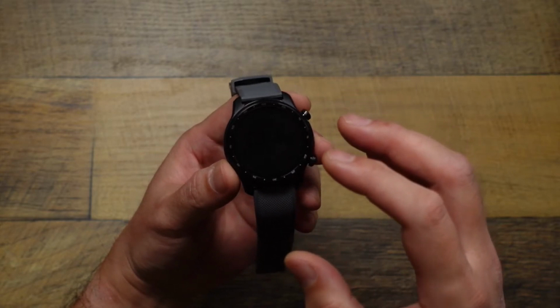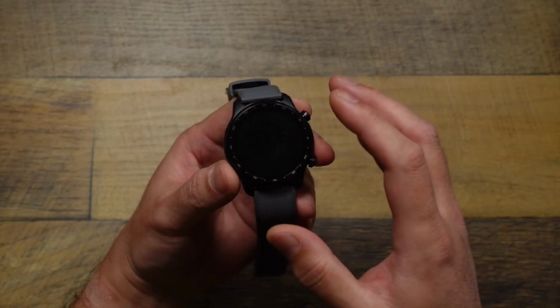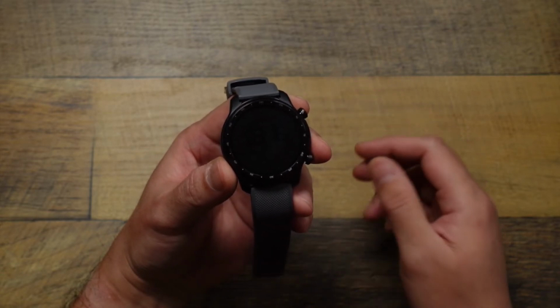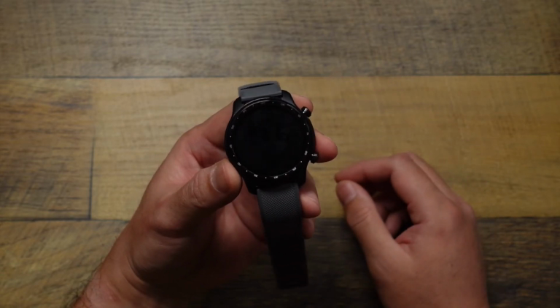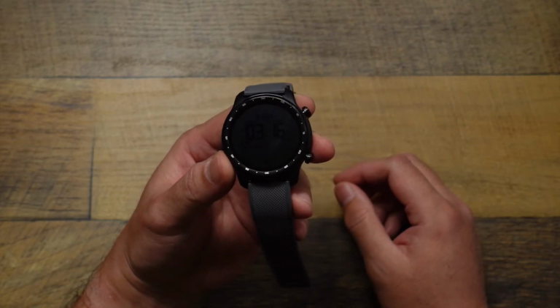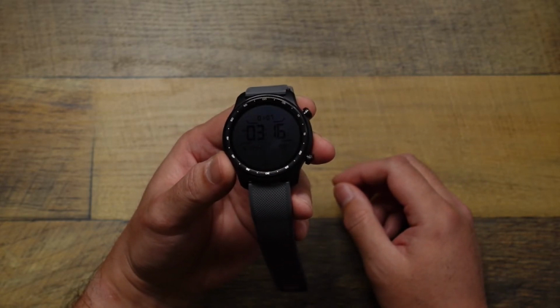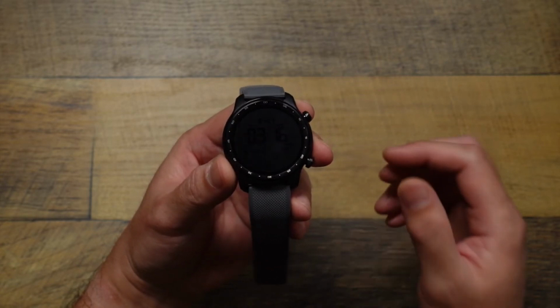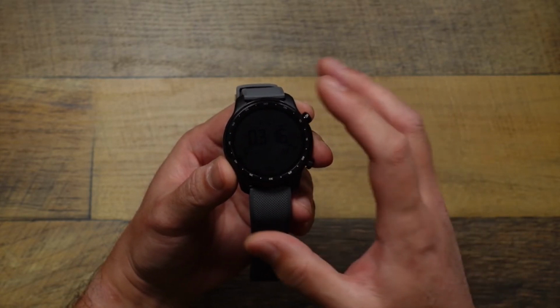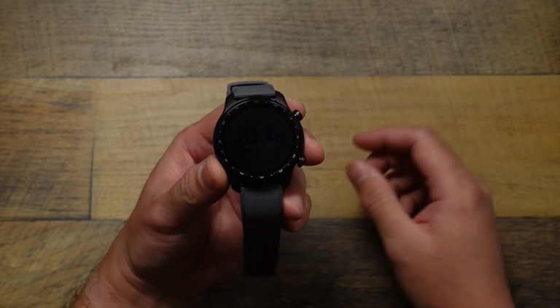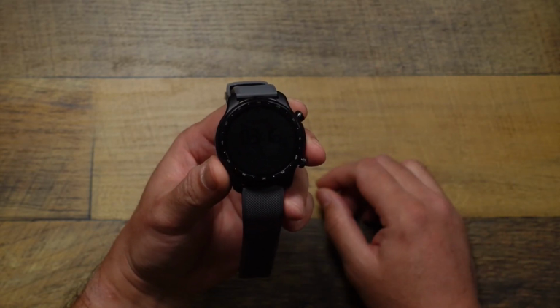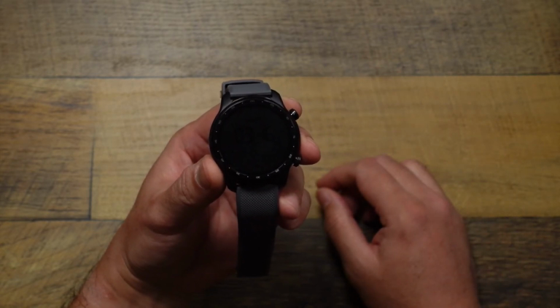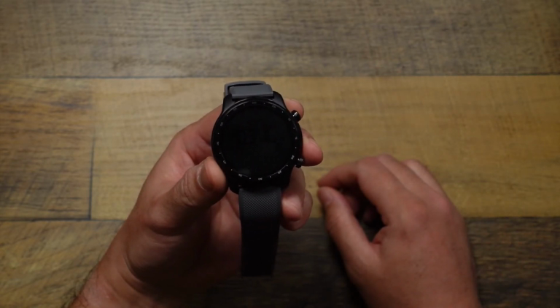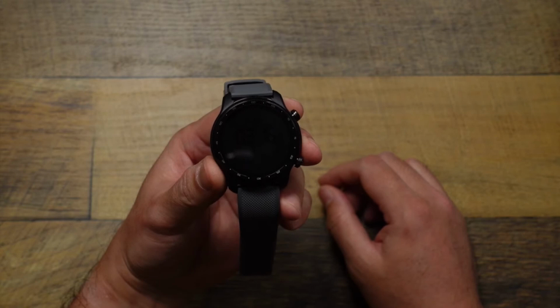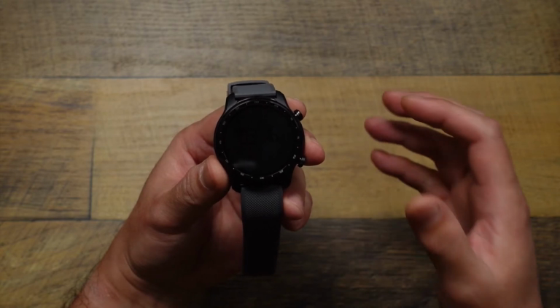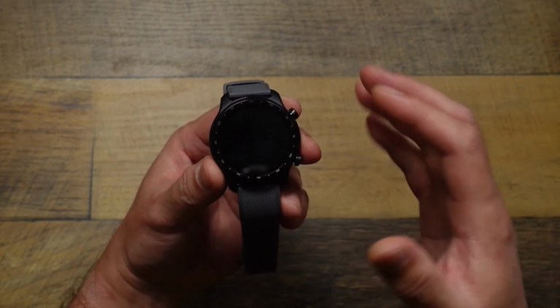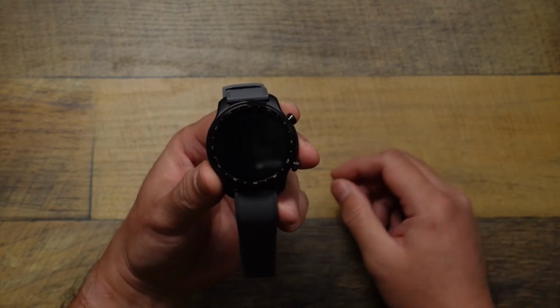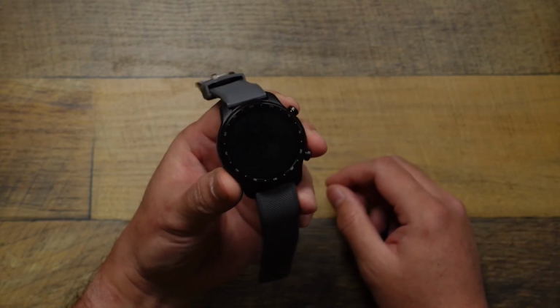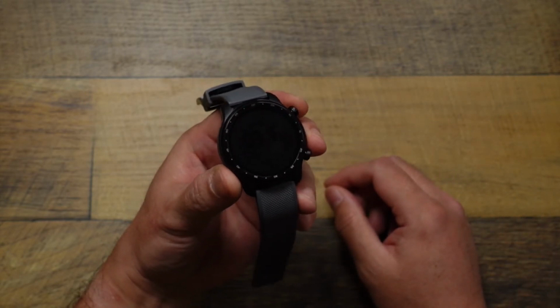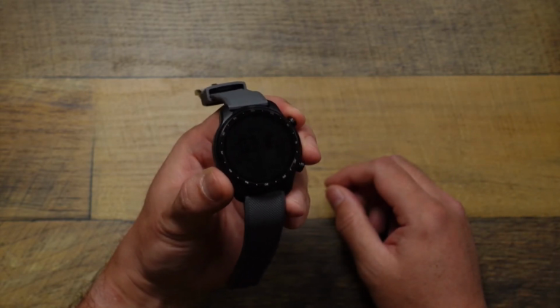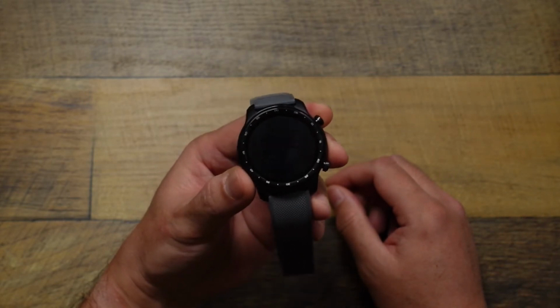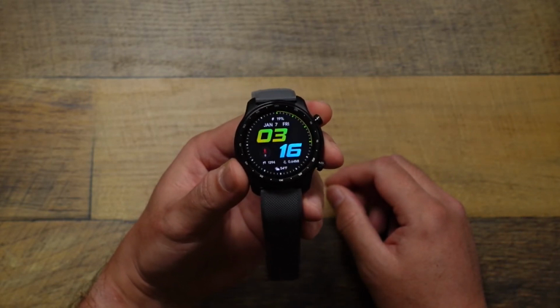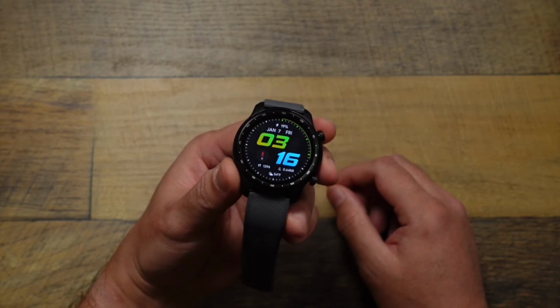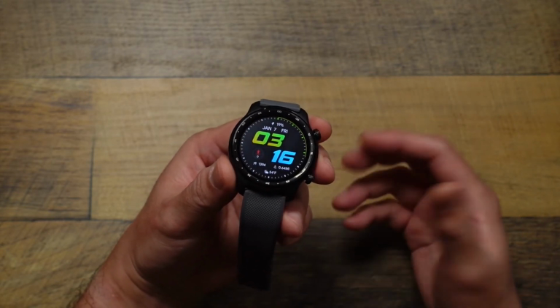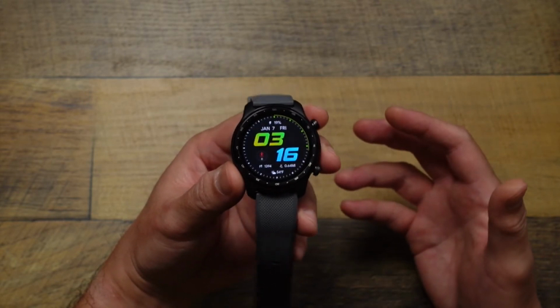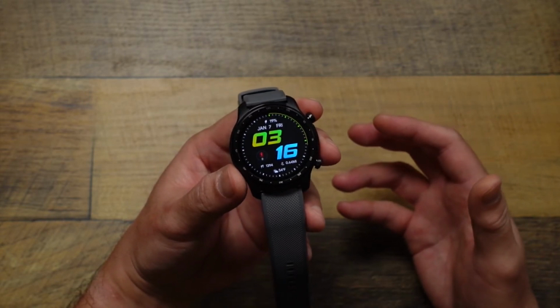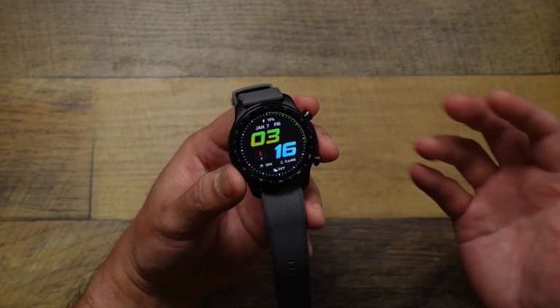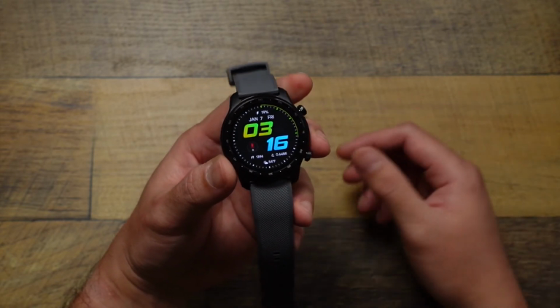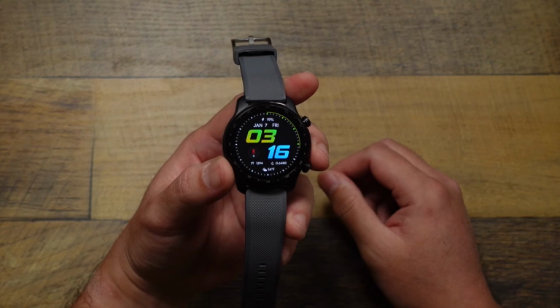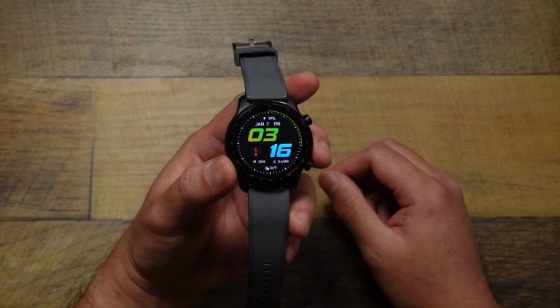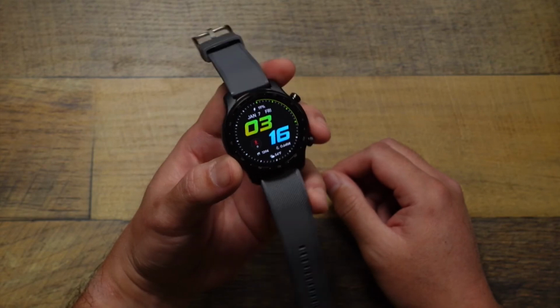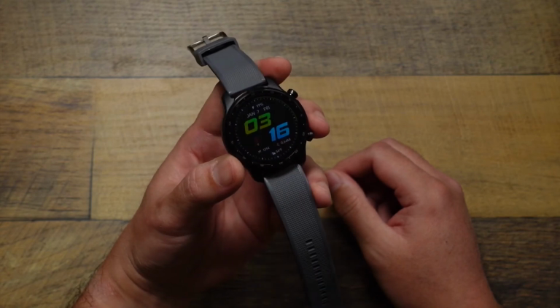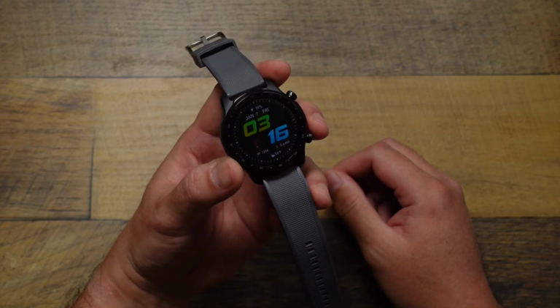But there's a quick tutorial on how you turn on those new features here on your TicWatch Pro 3 Ultra. Any questions or comments, leave them down below, and as always, thanks for watching.